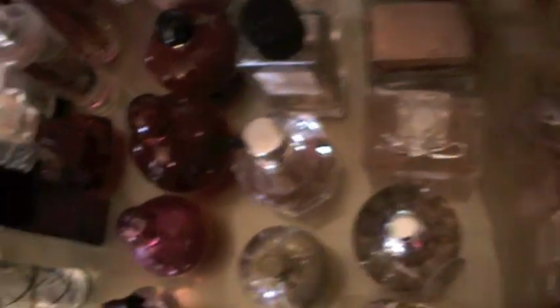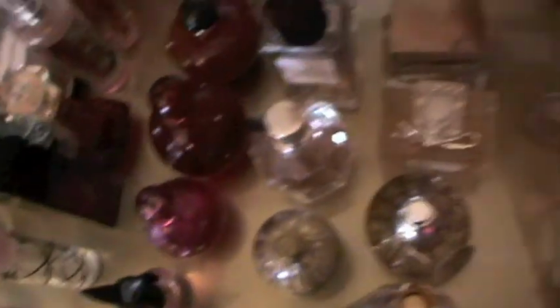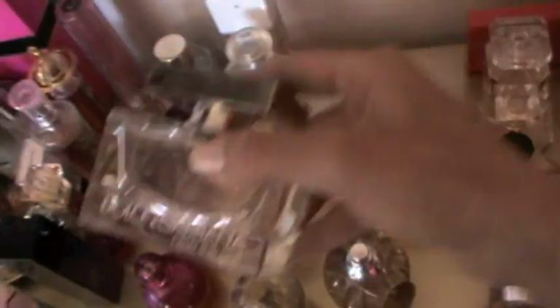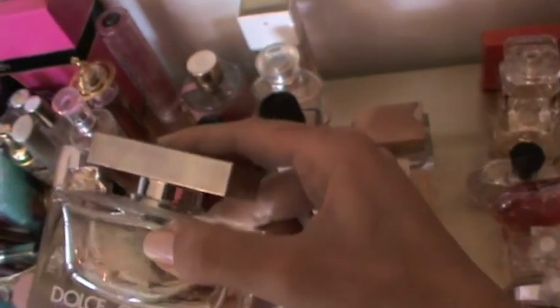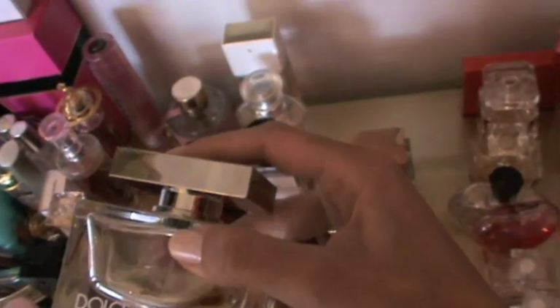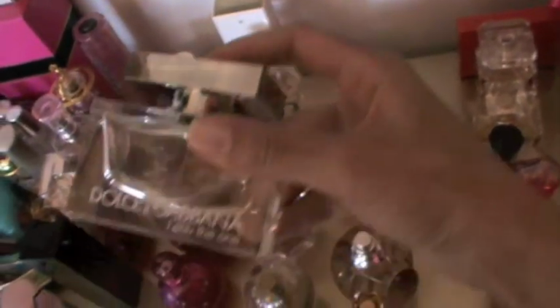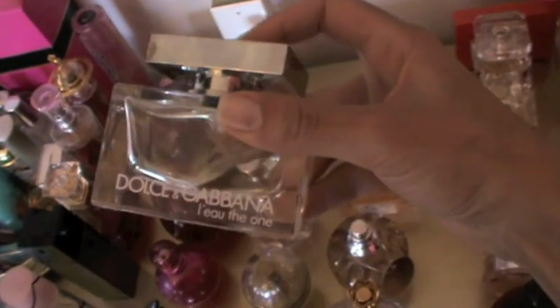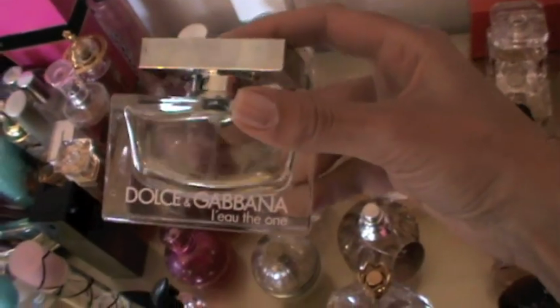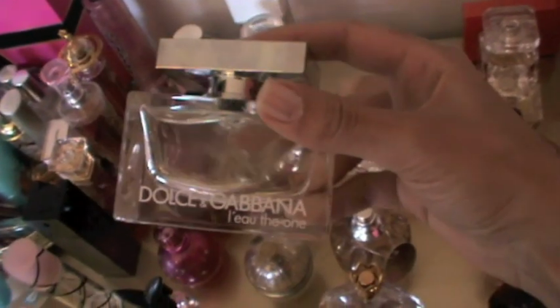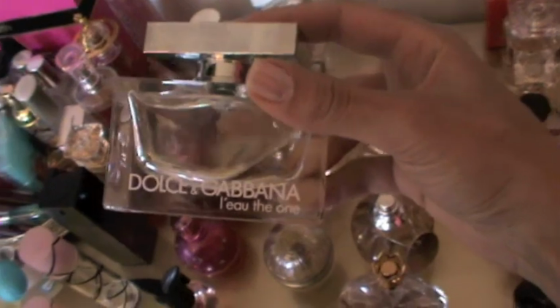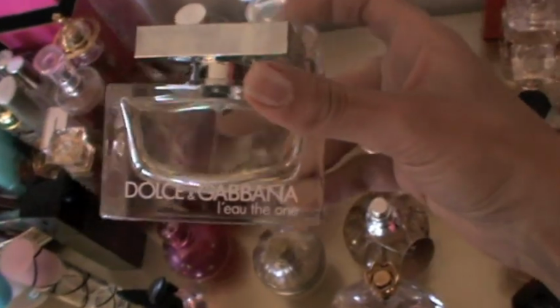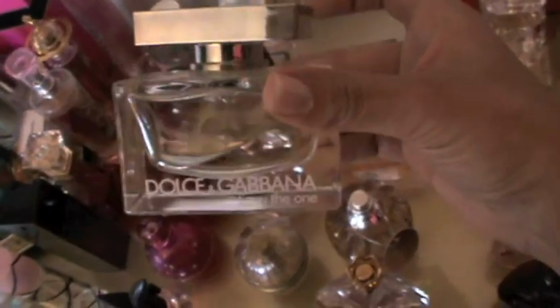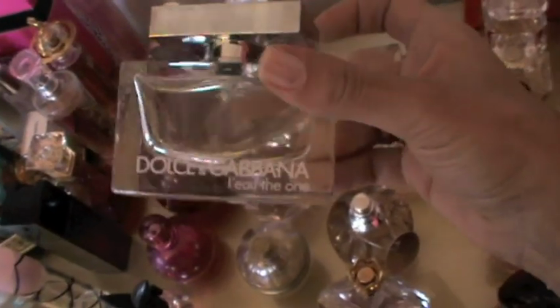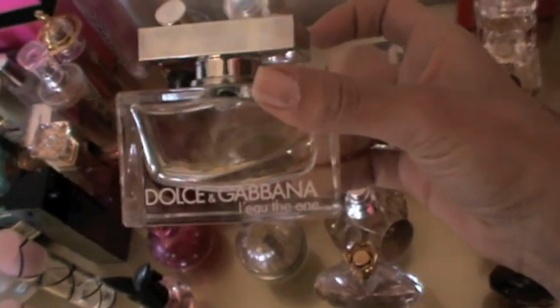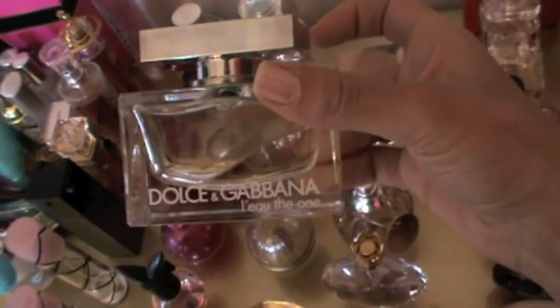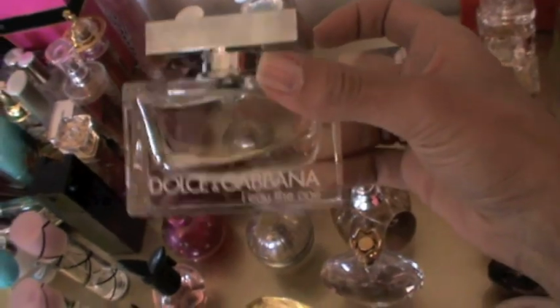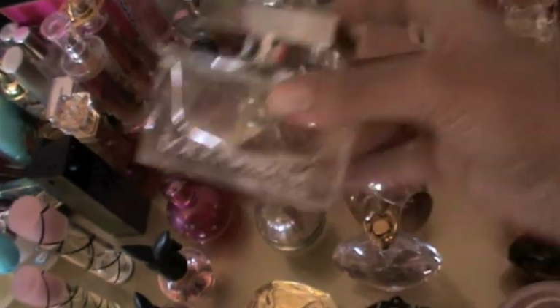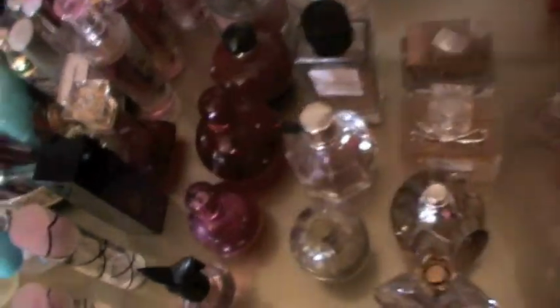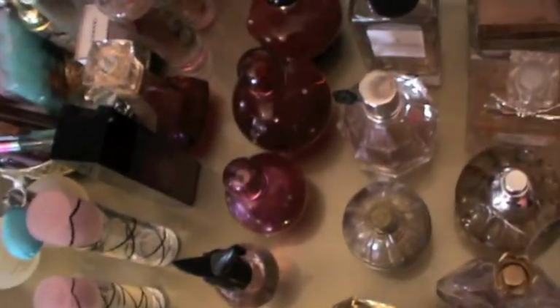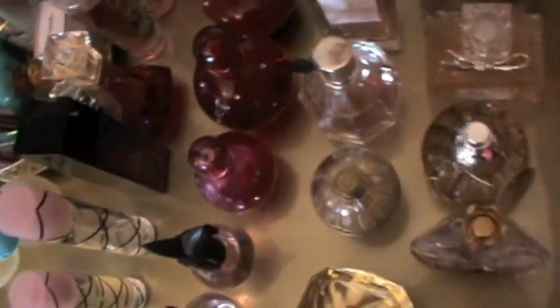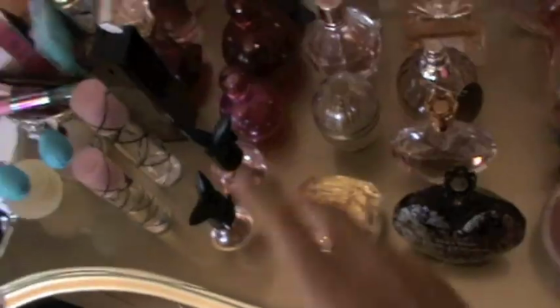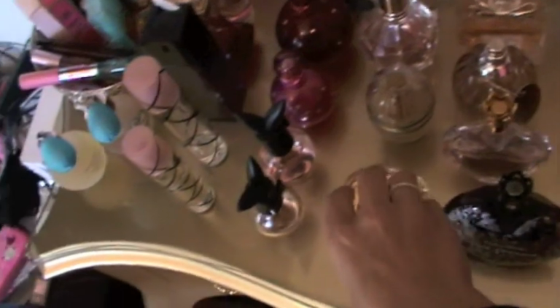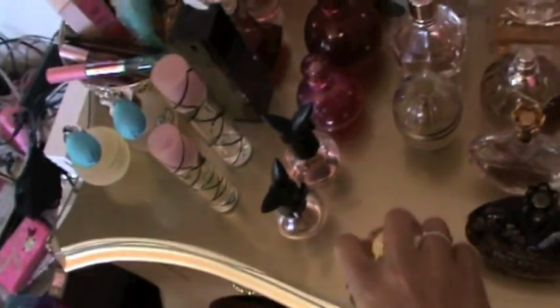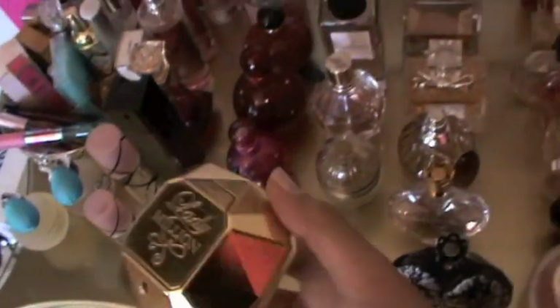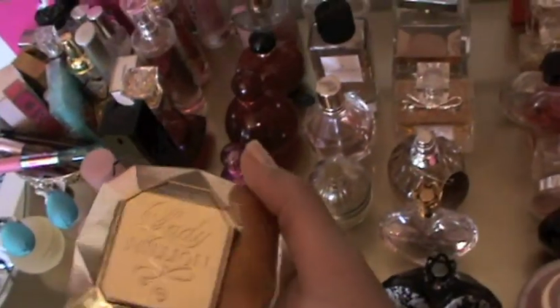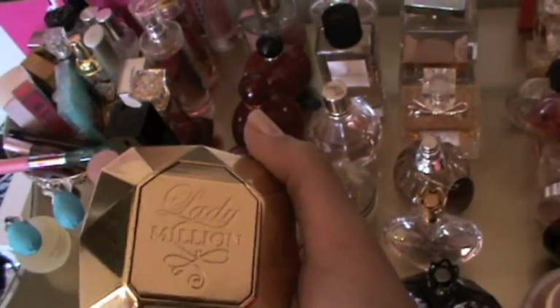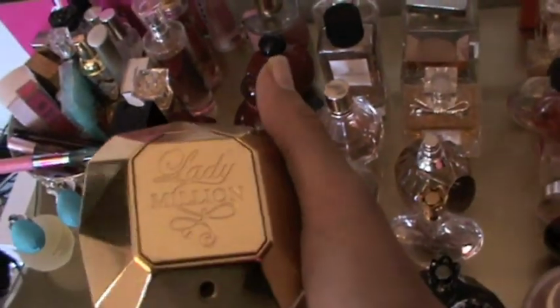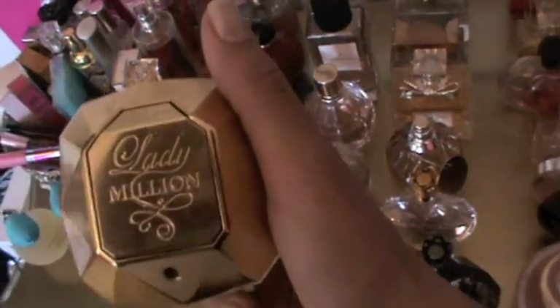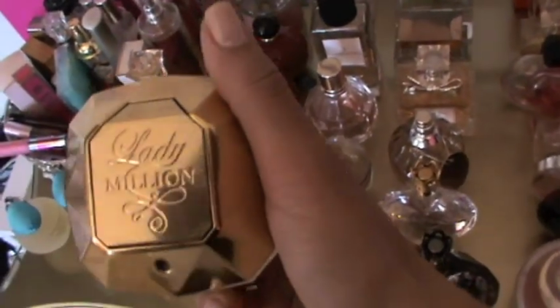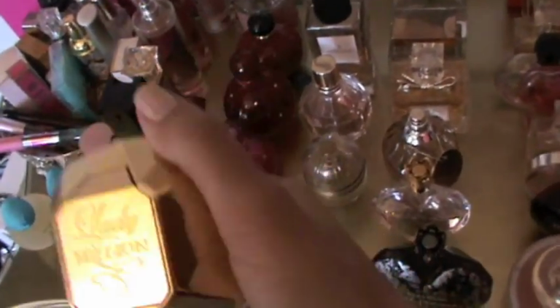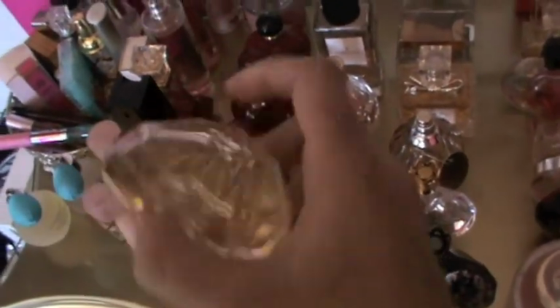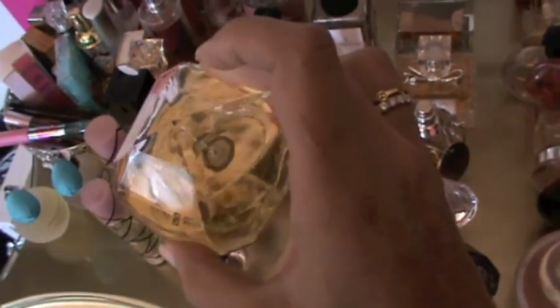One of my favorites is Dolce & Gabbana The One Rose — it smells so good. It smells exactly like Dolce & Gabbana The One but with a hint of rose. And this is the original Dolce & Gabbana The One.